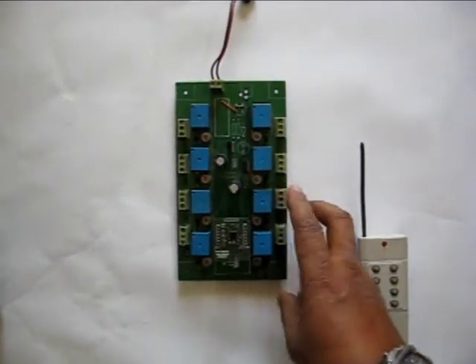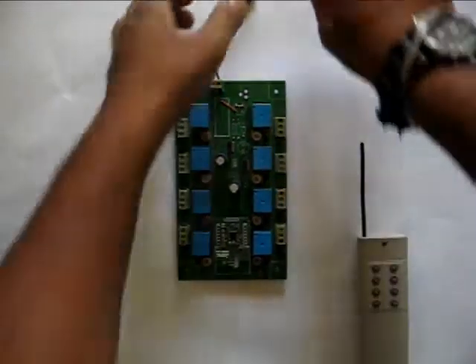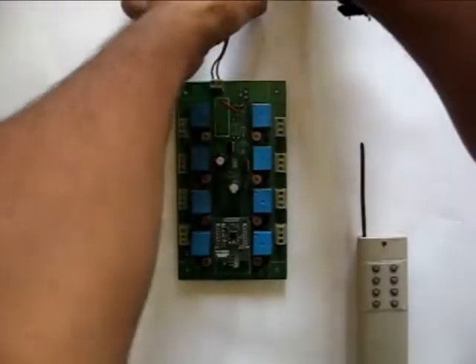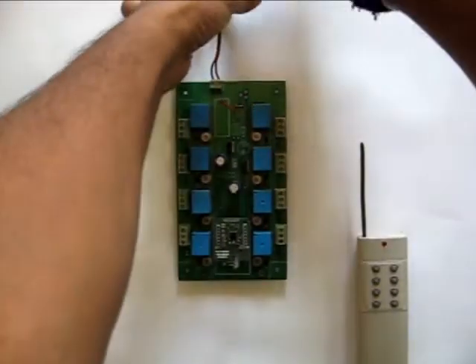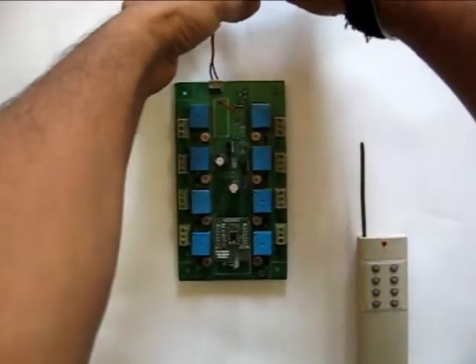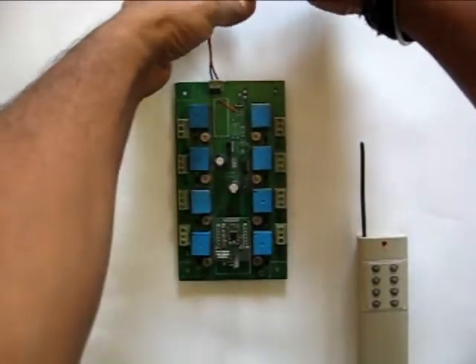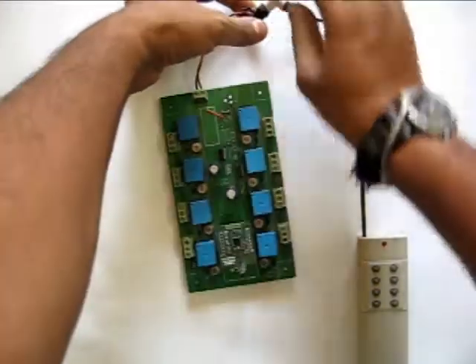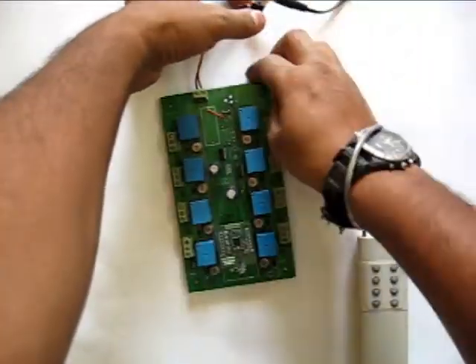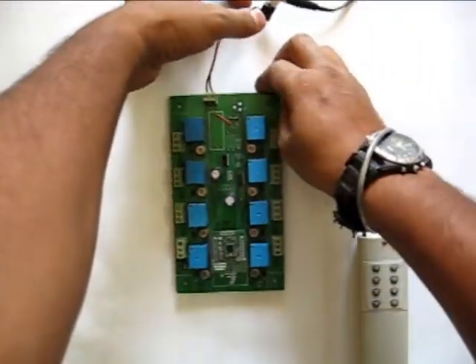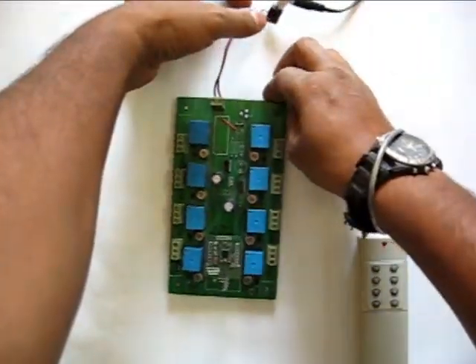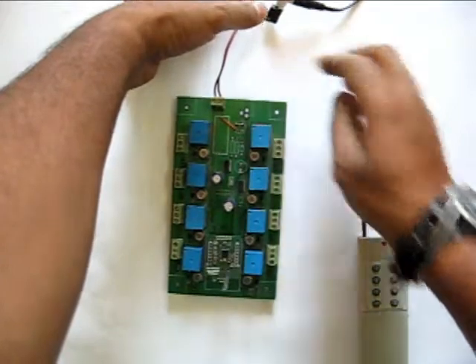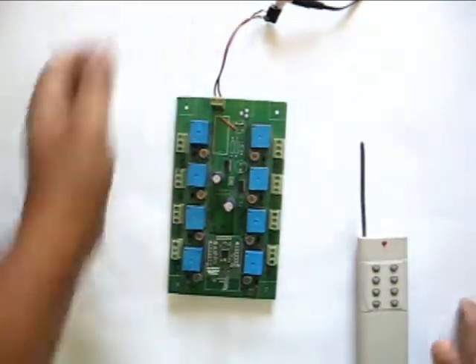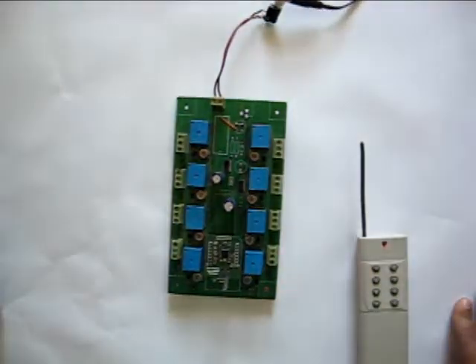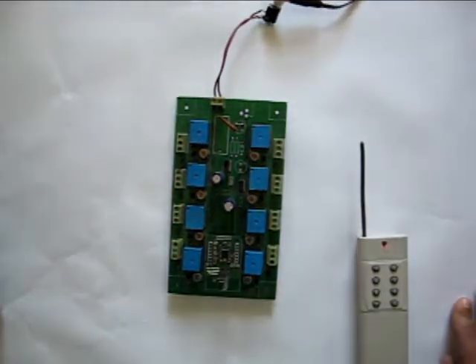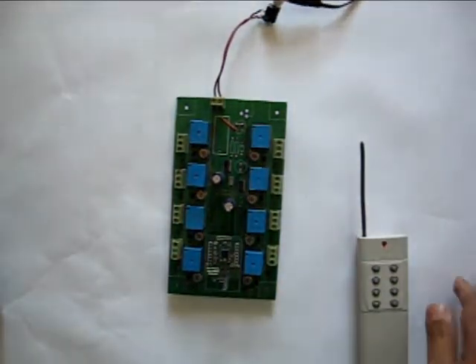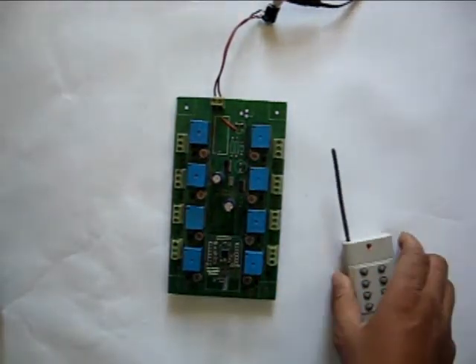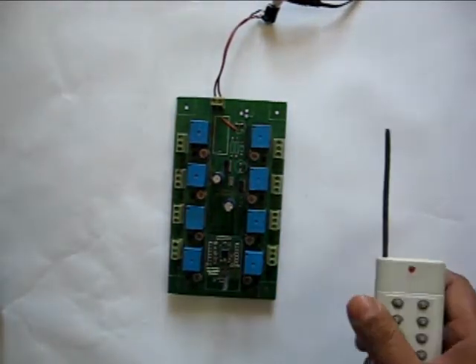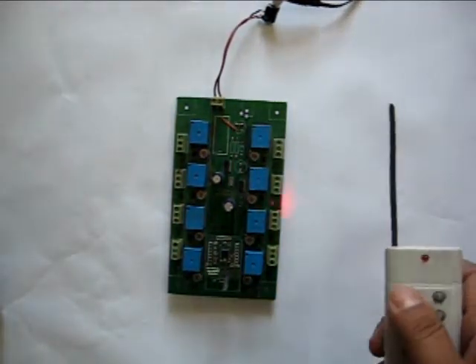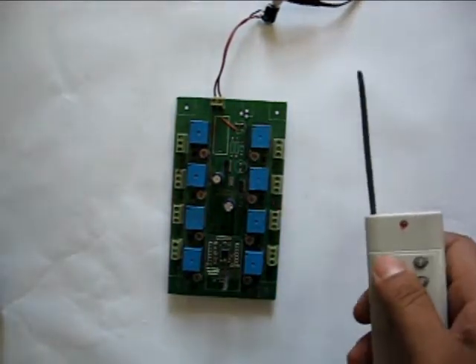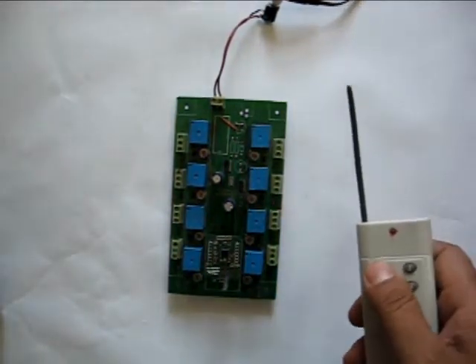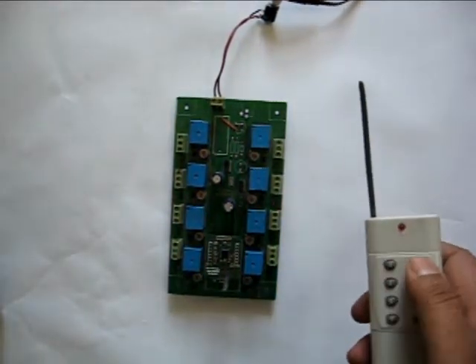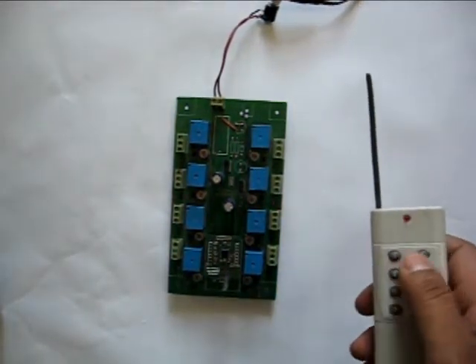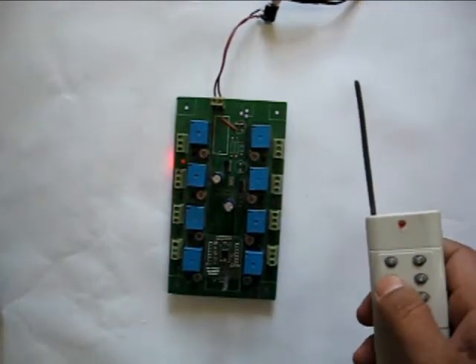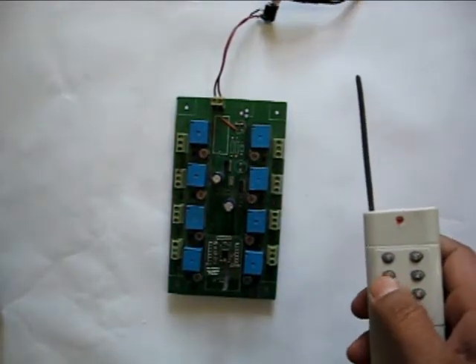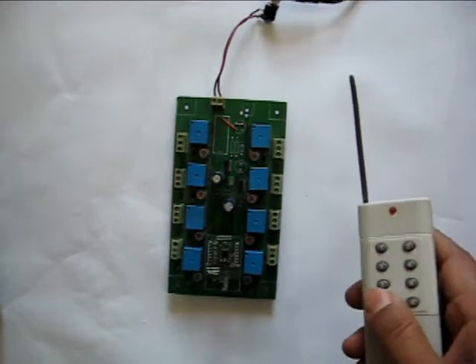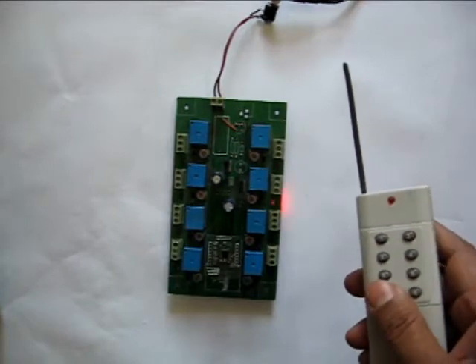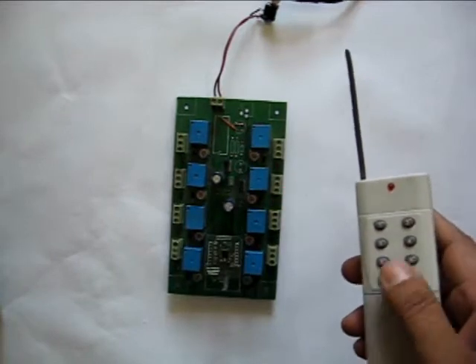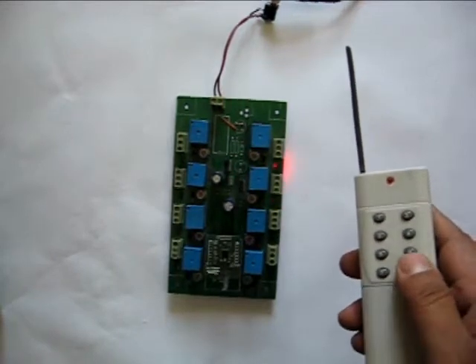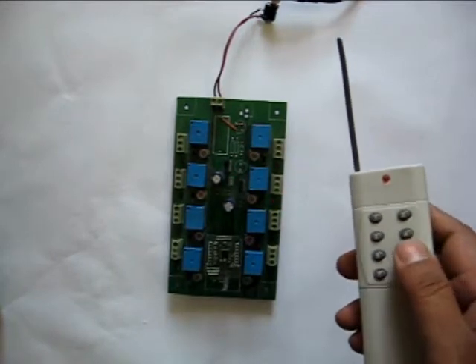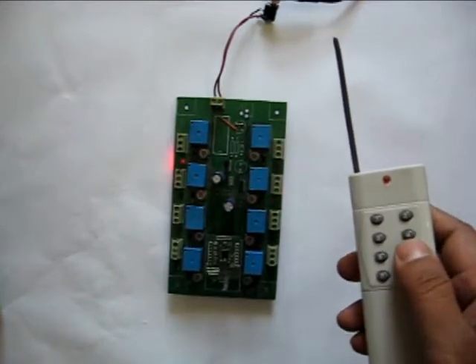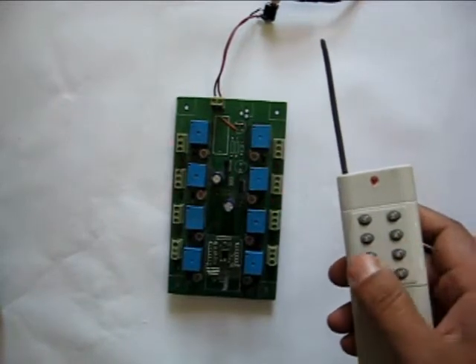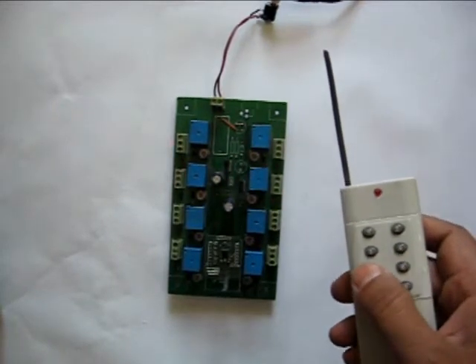Now let us turn on the relay unit using a 7.5V DC supply. The machine is ready to operate. Now you can operate the relay switching using the soft rubber keys on the remote controller.